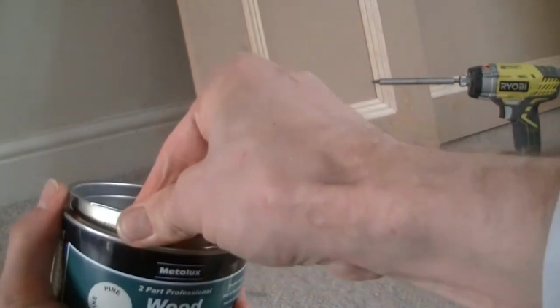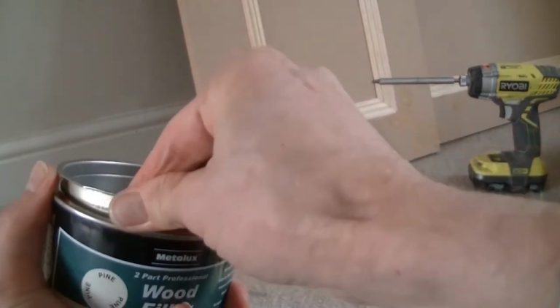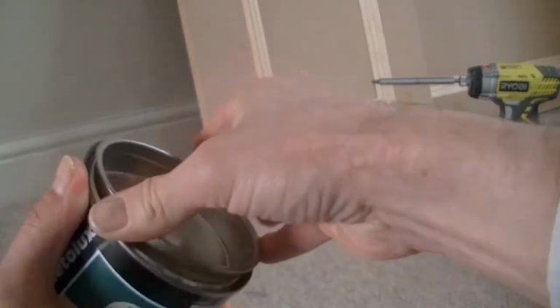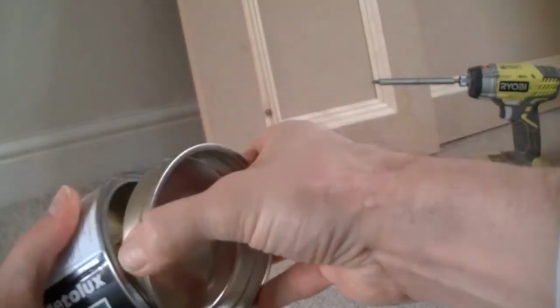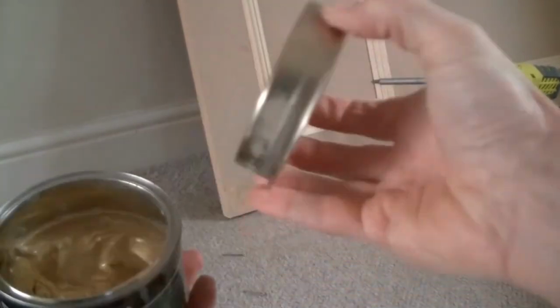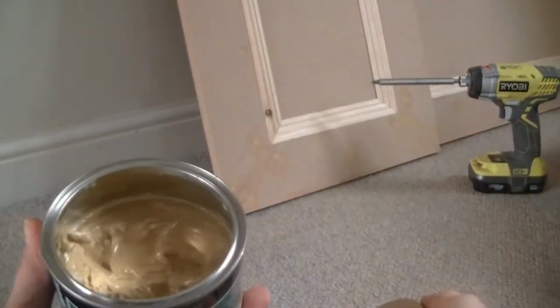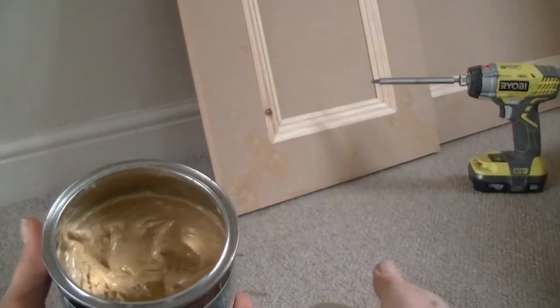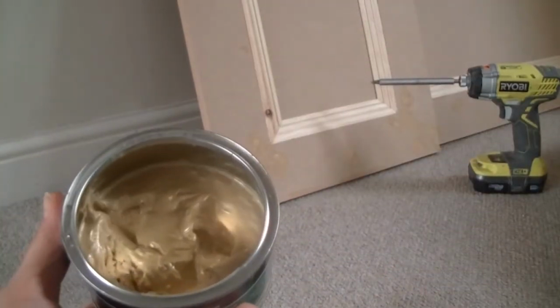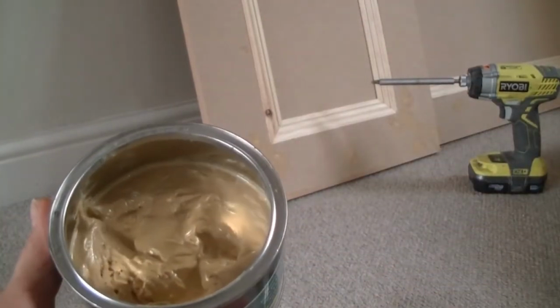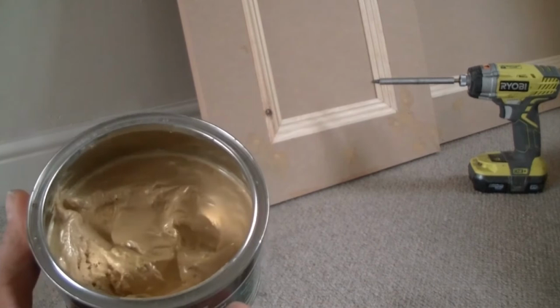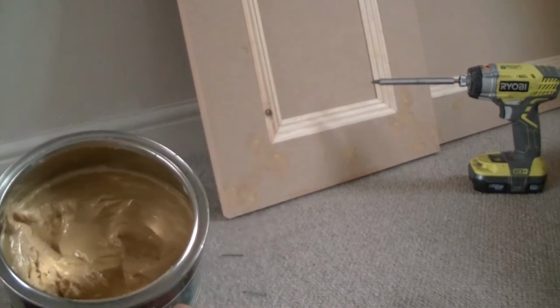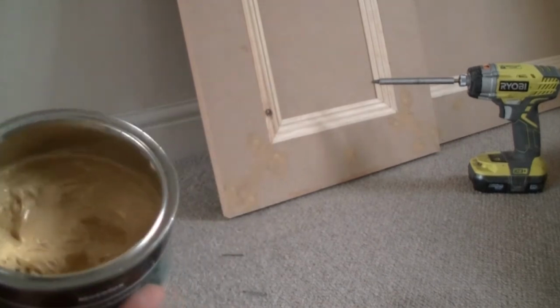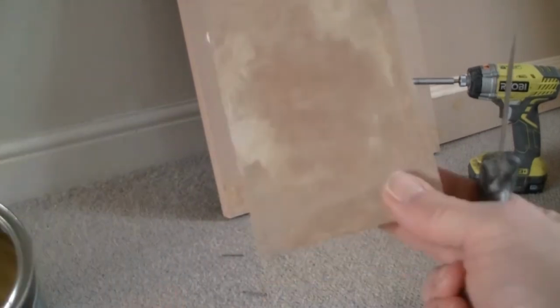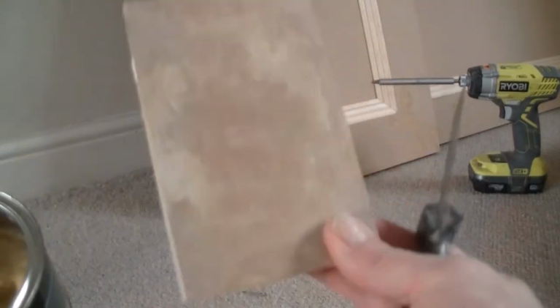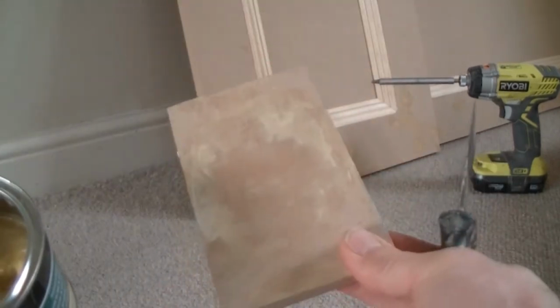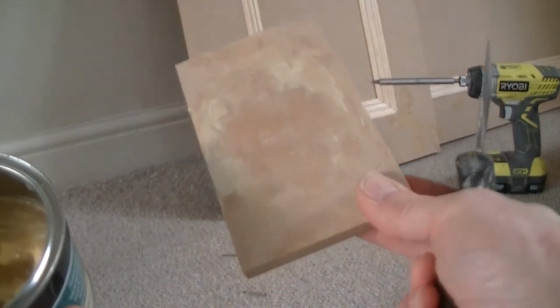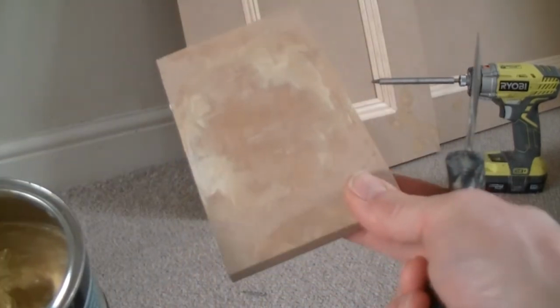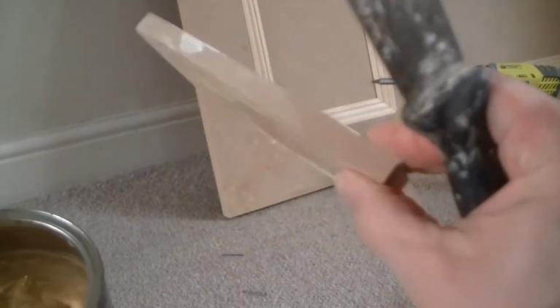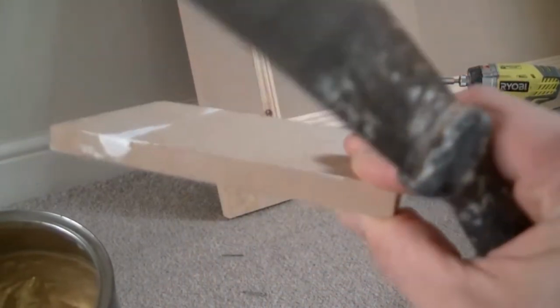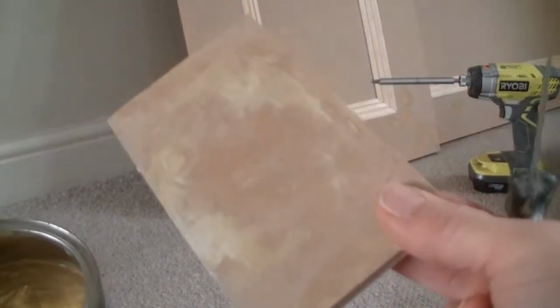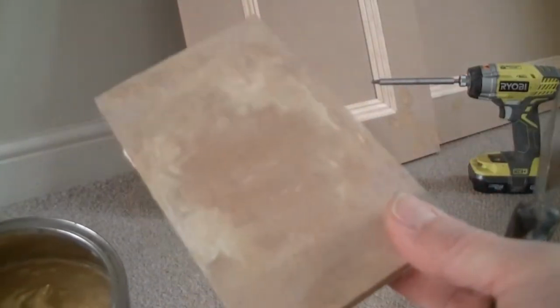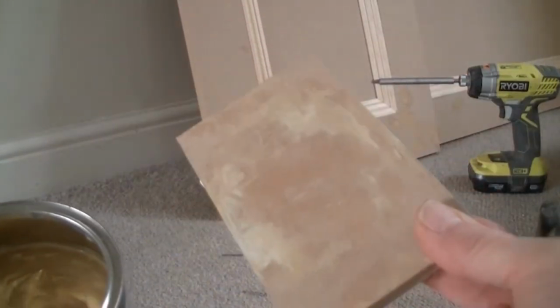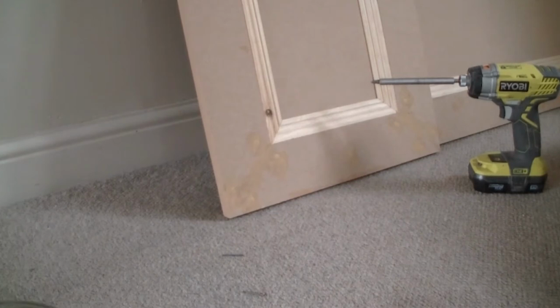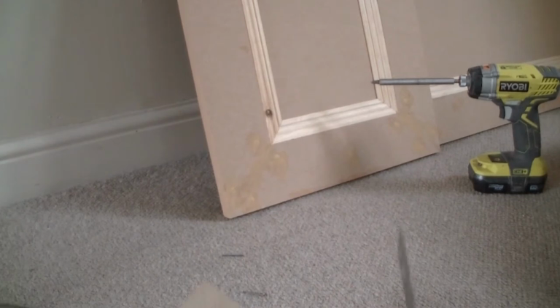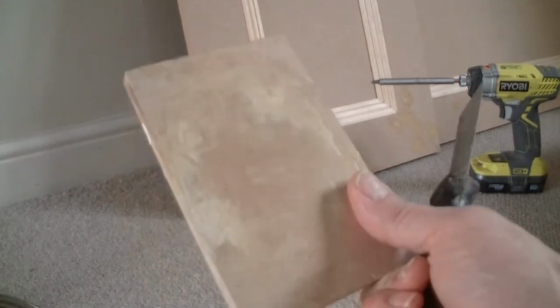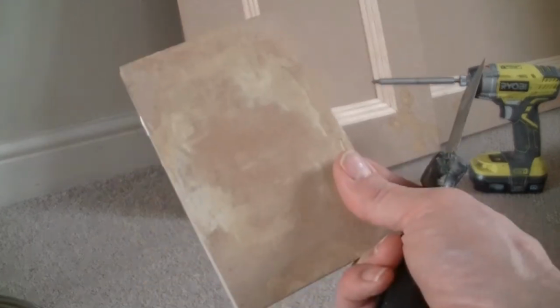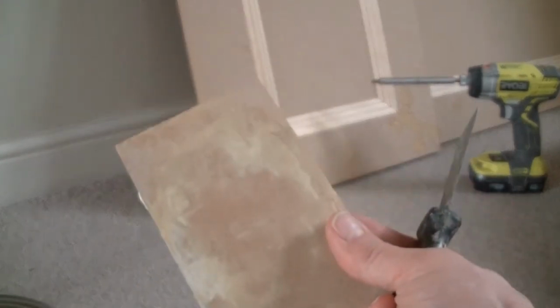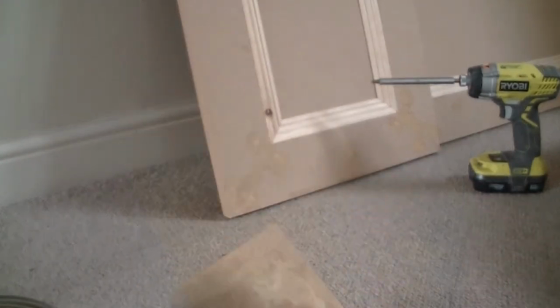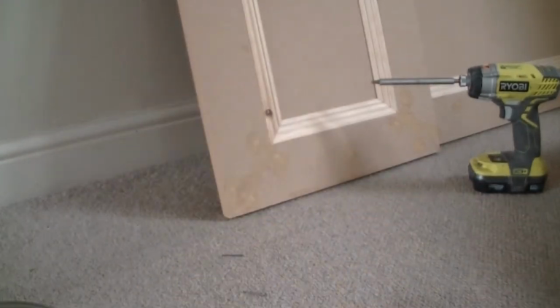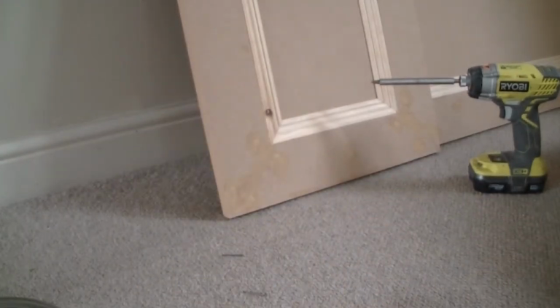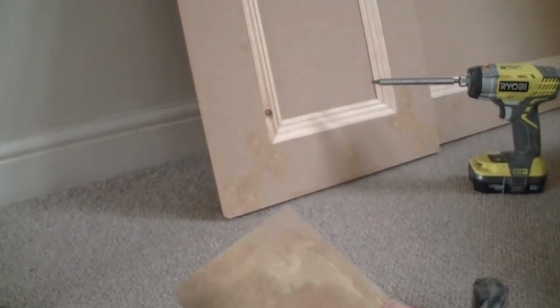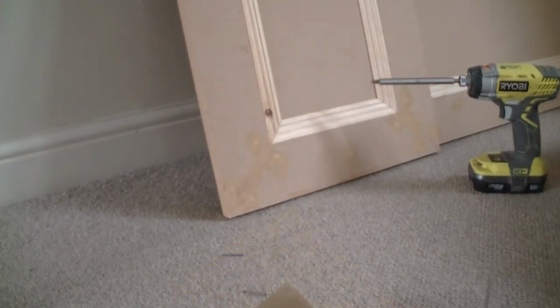Open the tin. What I normally do is get a bit of wood — just a scrap of wood, doesn't have to be wood — but I like using wood because it's a really good medium to mix the filler on.